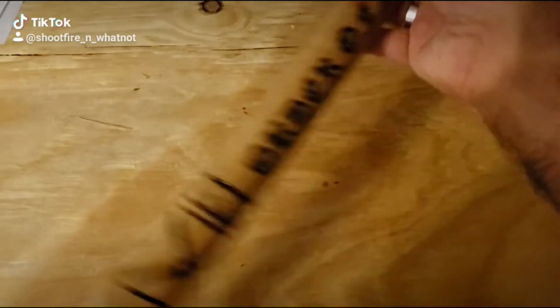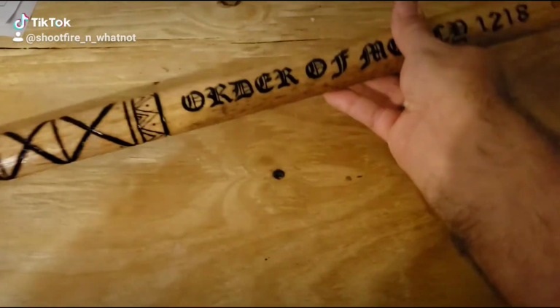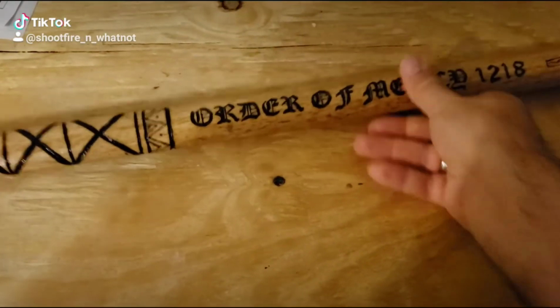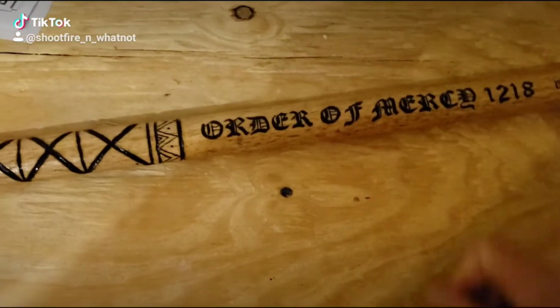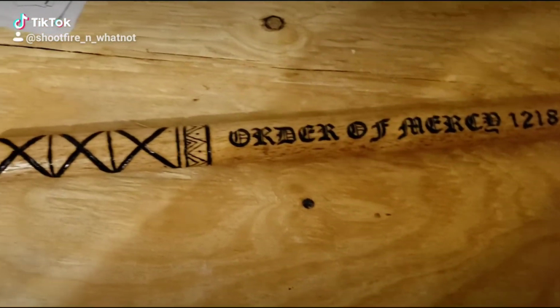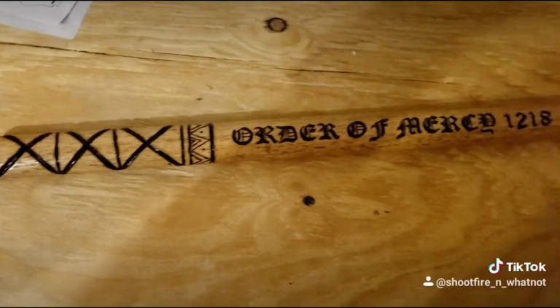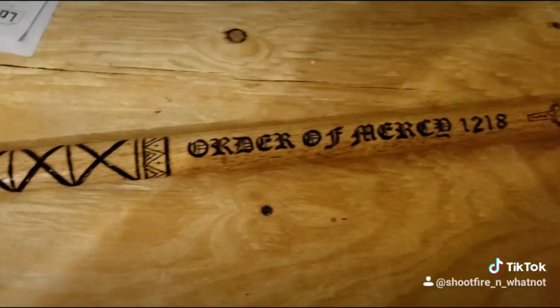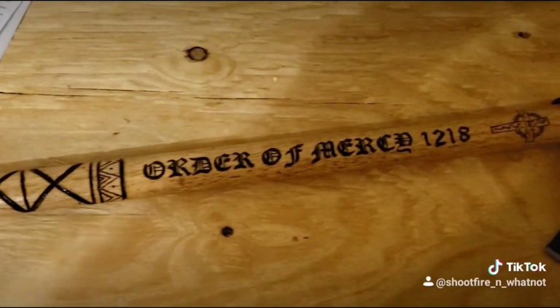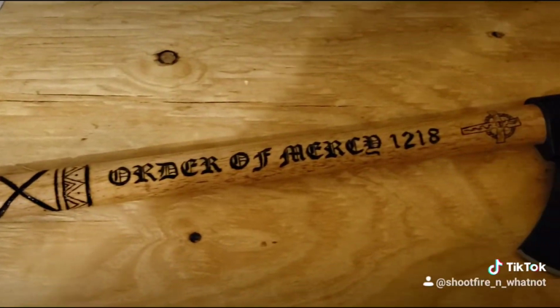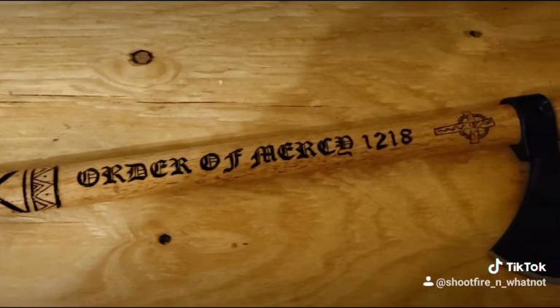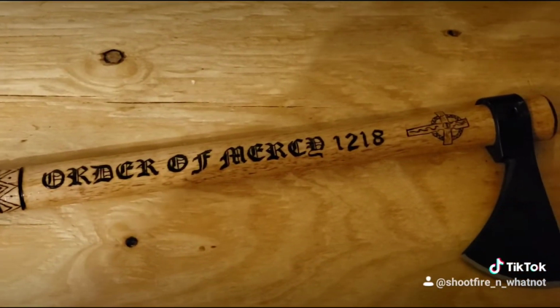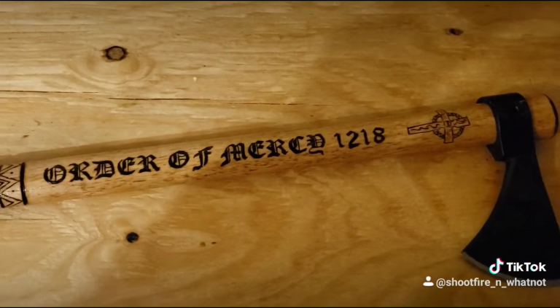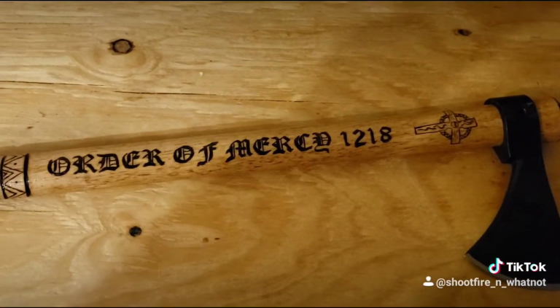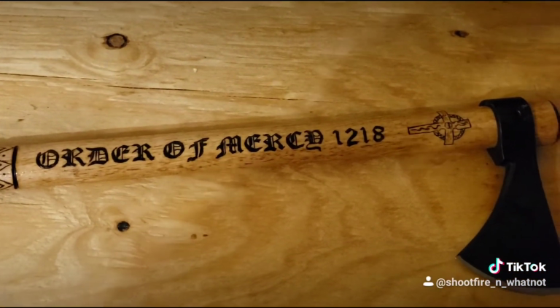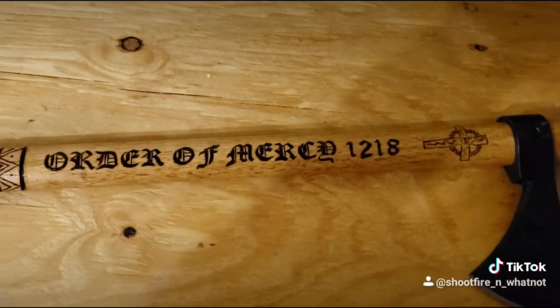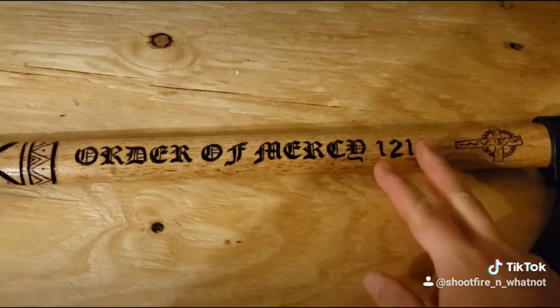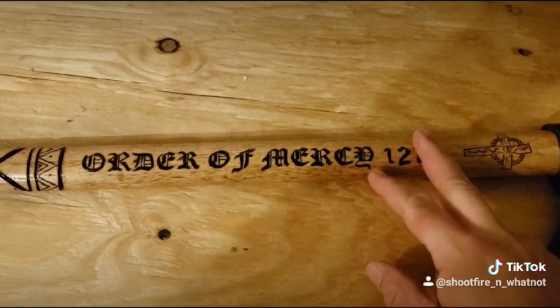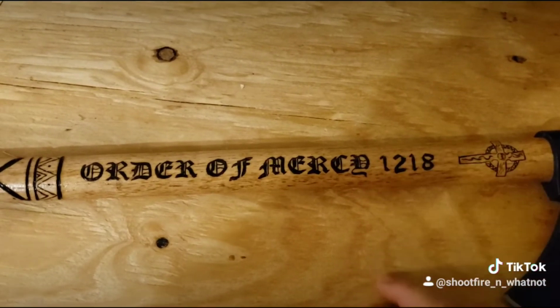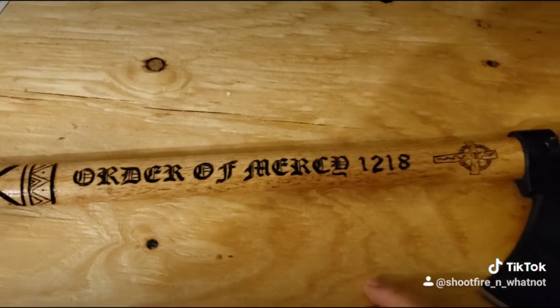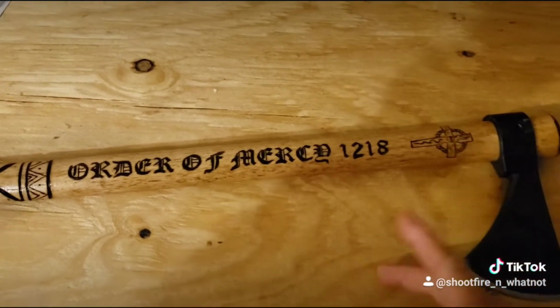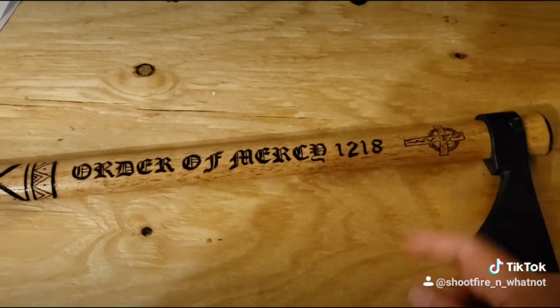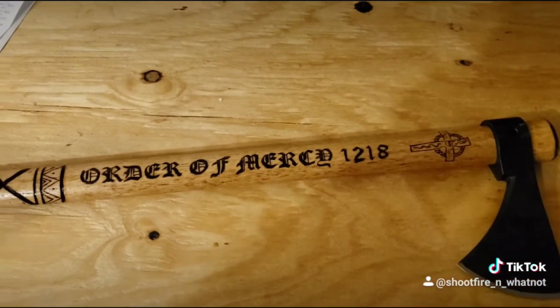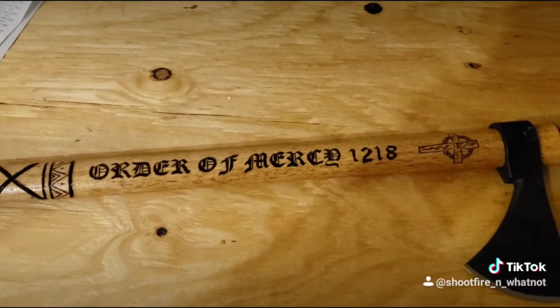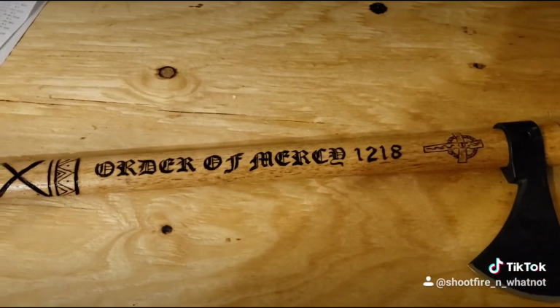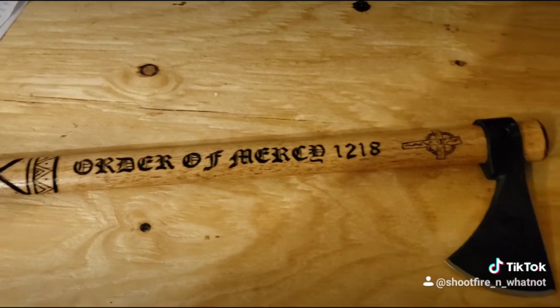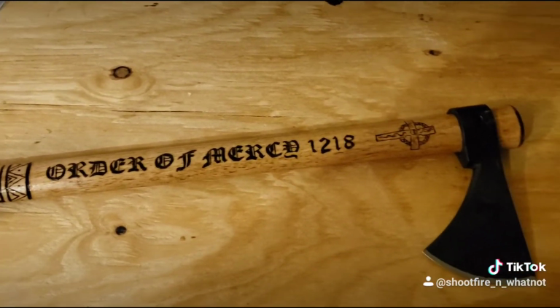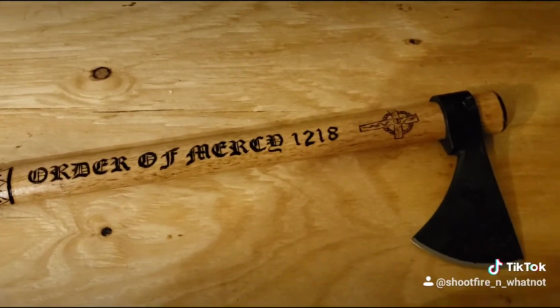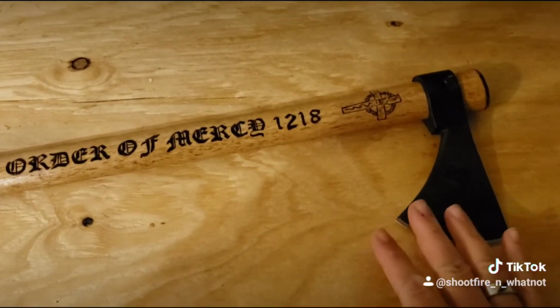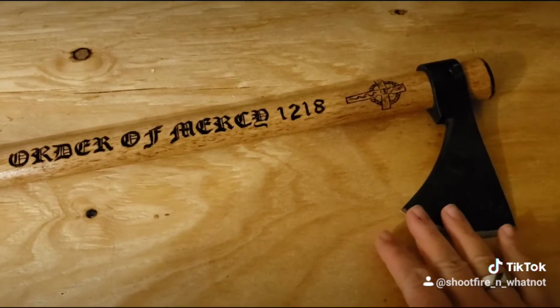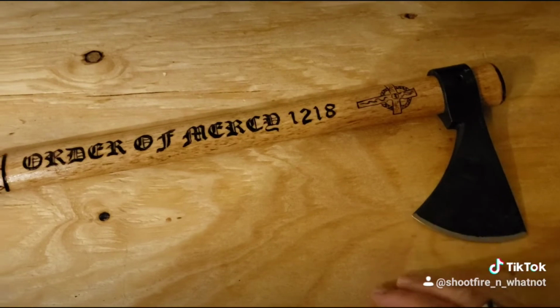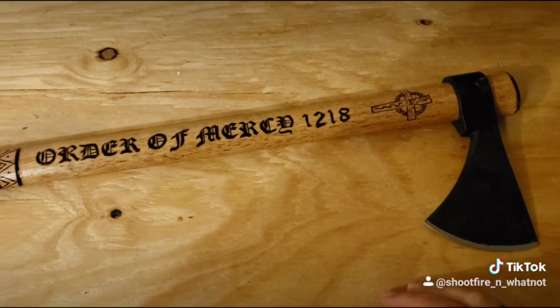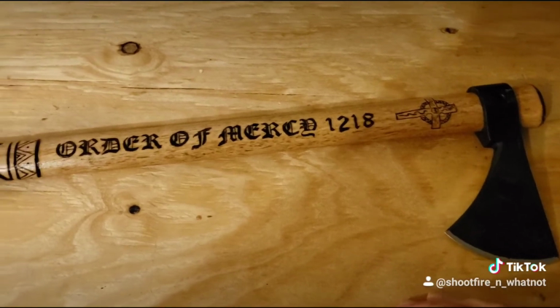On the back, I did the Order of Mercy and the old English text reading '1218.' Then I got a little freehand on the cross piece and sharpened up the blade.